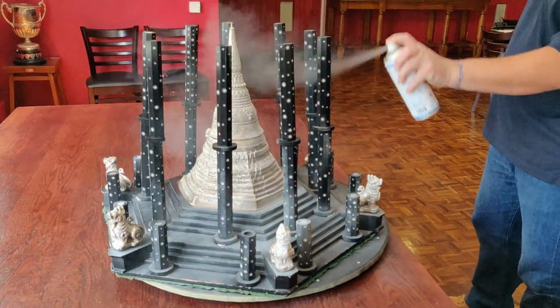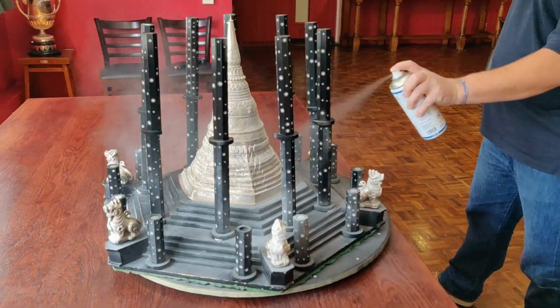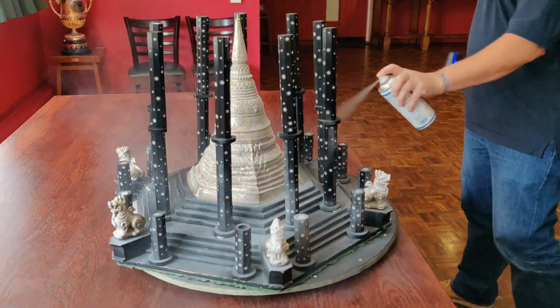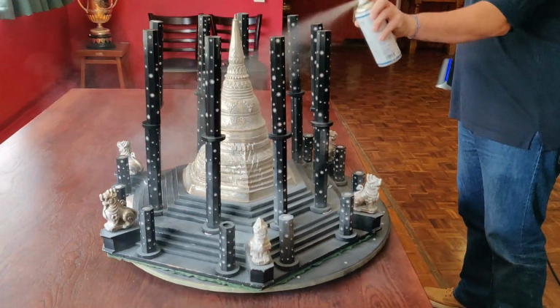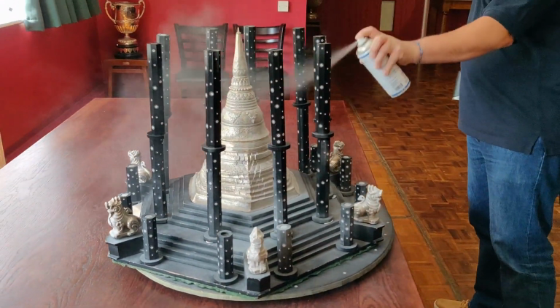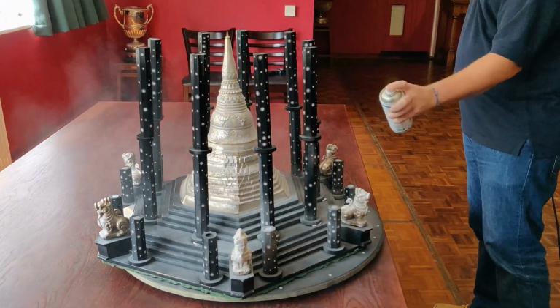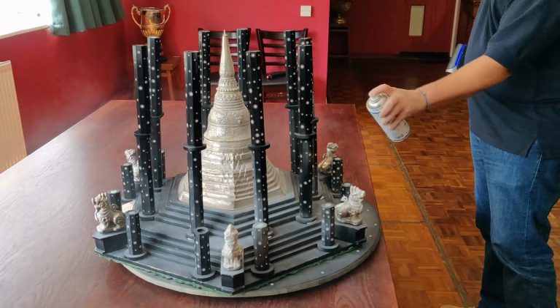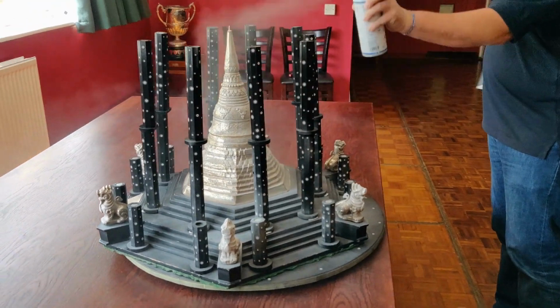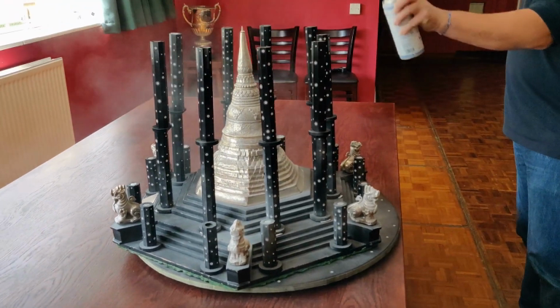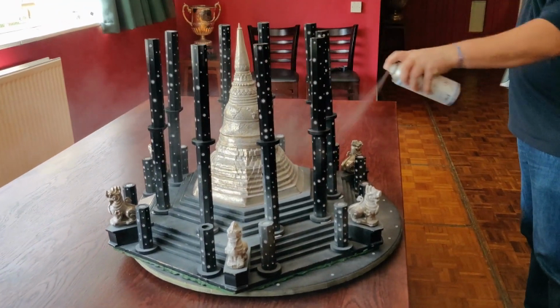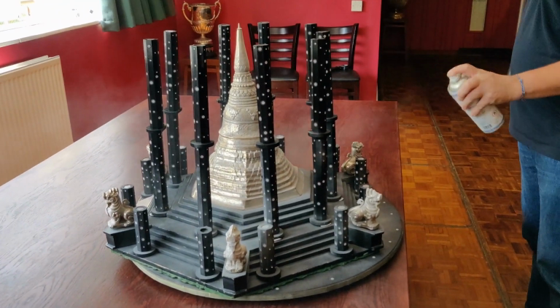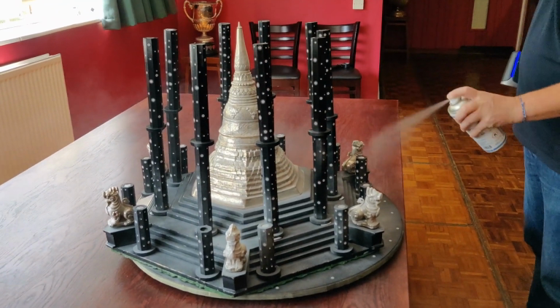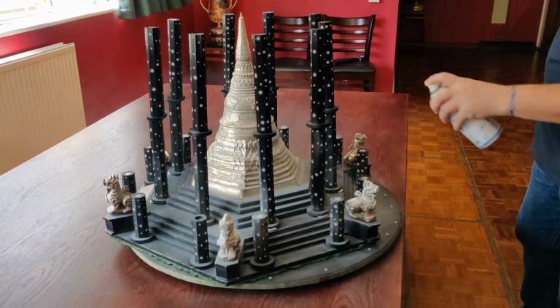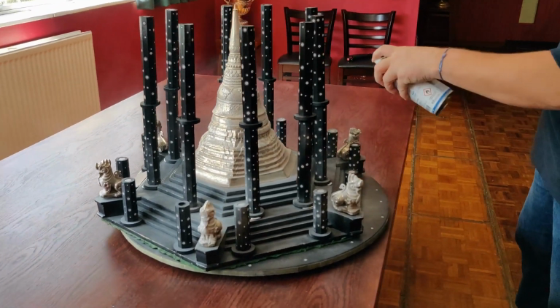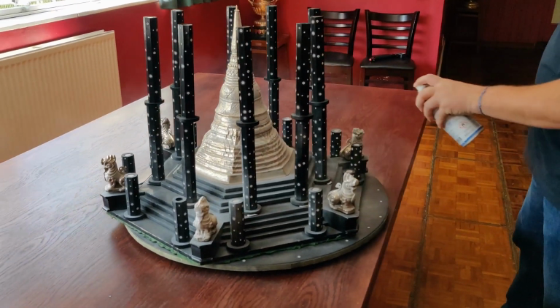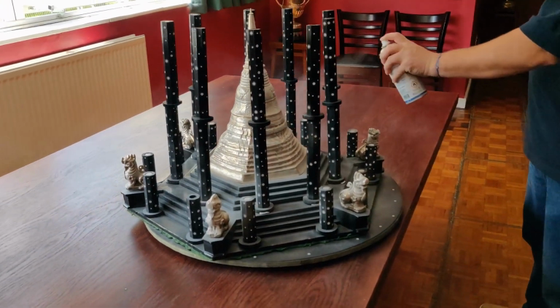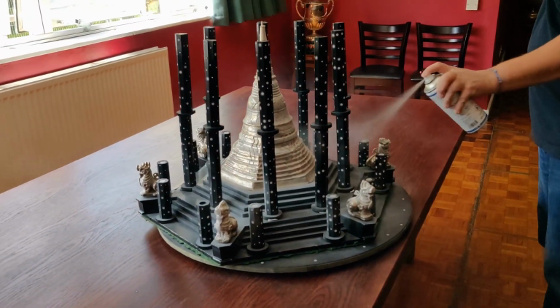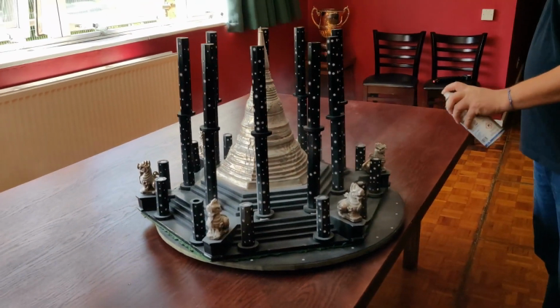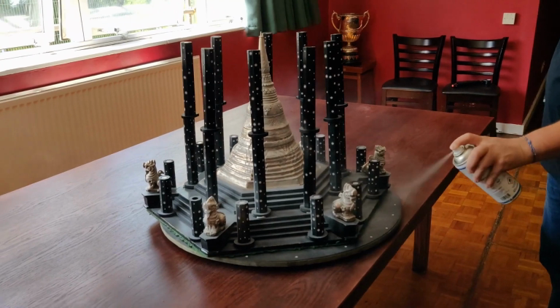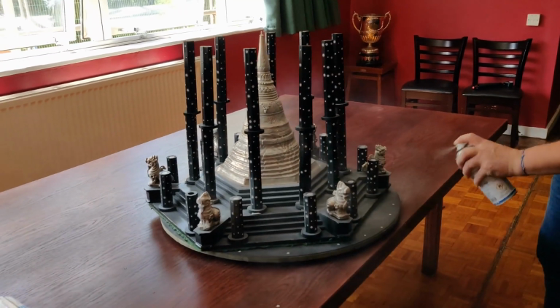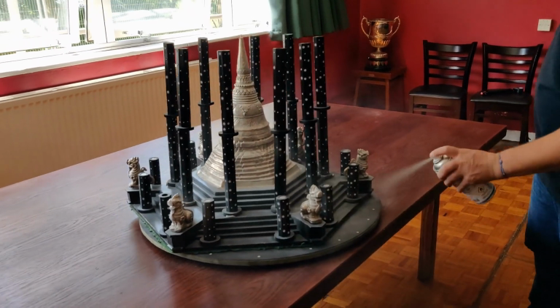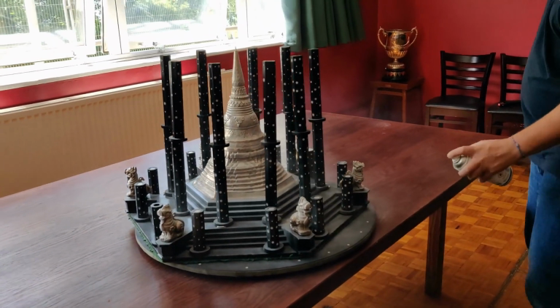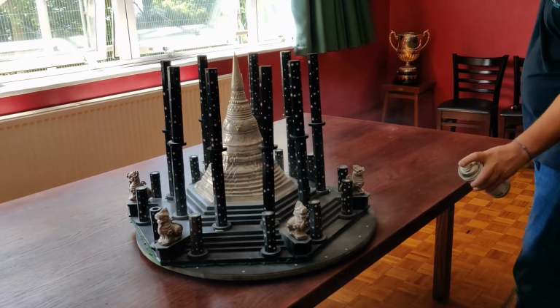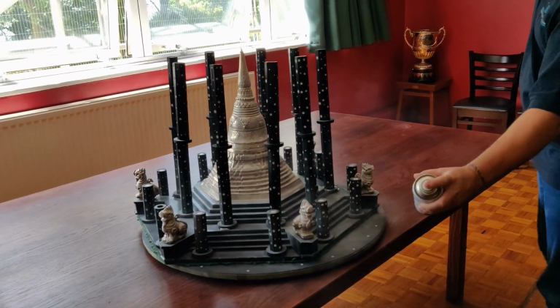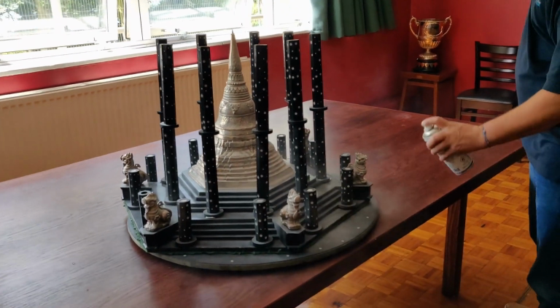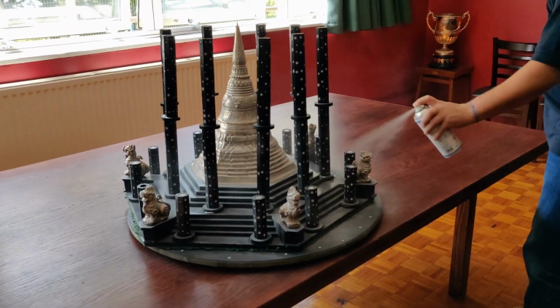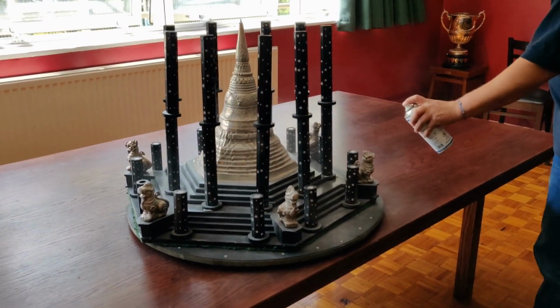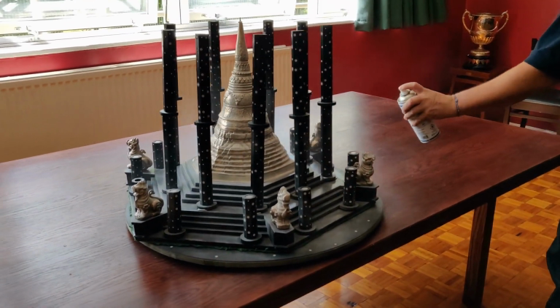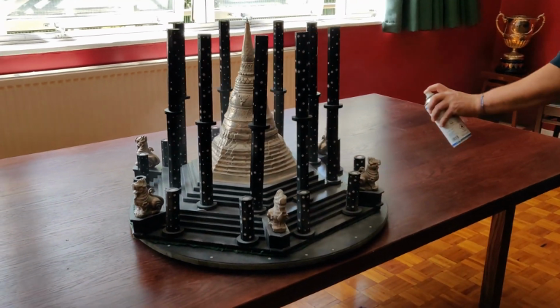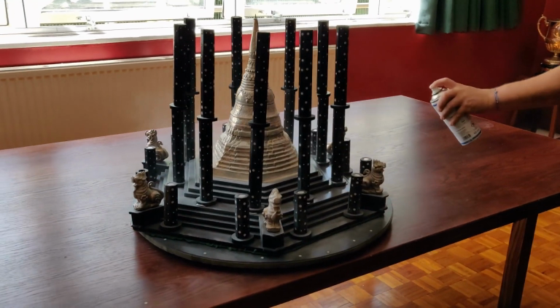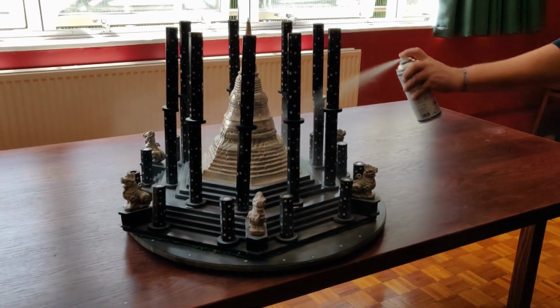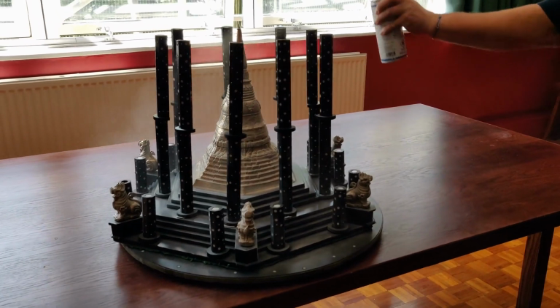We apply special non-reflective 3D scanning spray when necessary to tackle shiny, black, or transparent surfaces, which can be tricky for scanners. Don't worry — the spray is self-evaporating and leaves absolutely no residue.